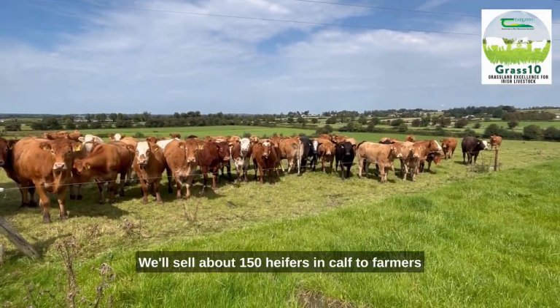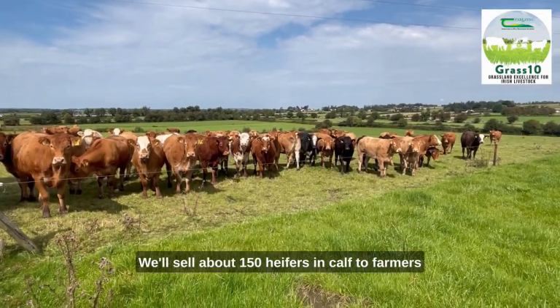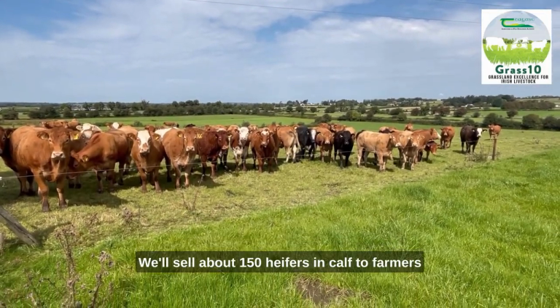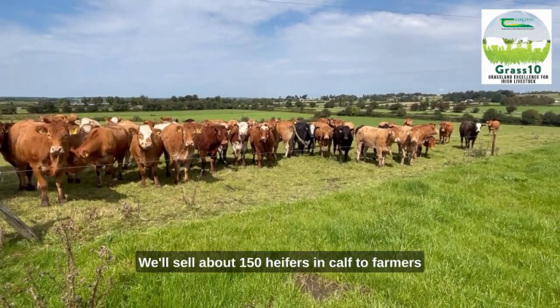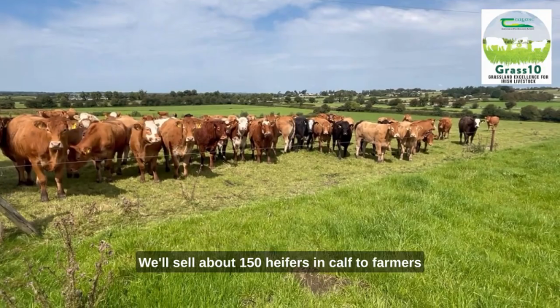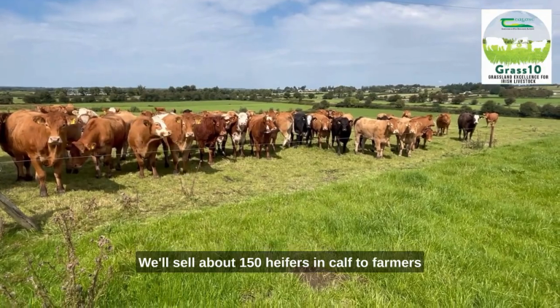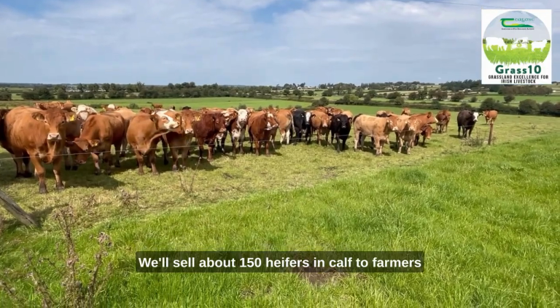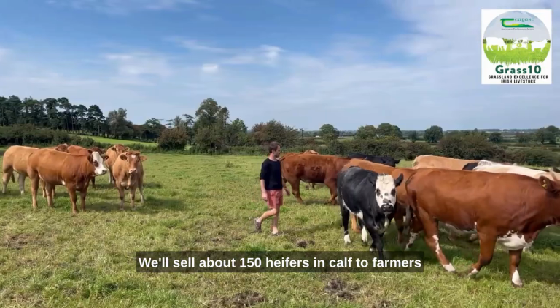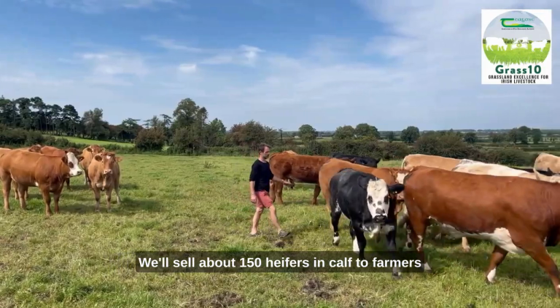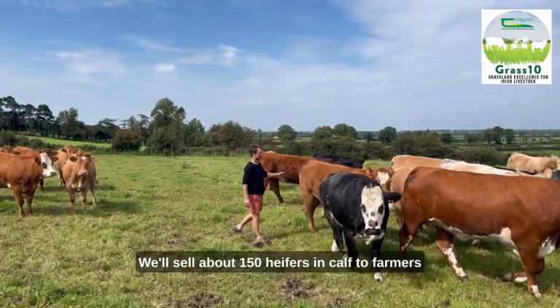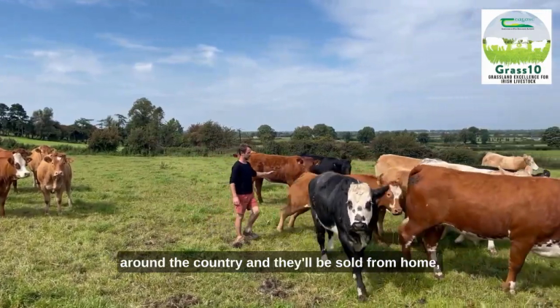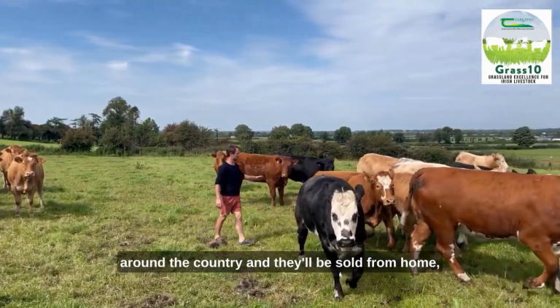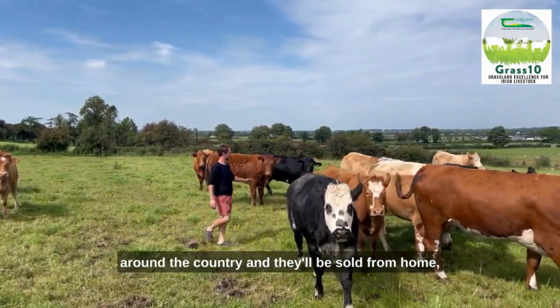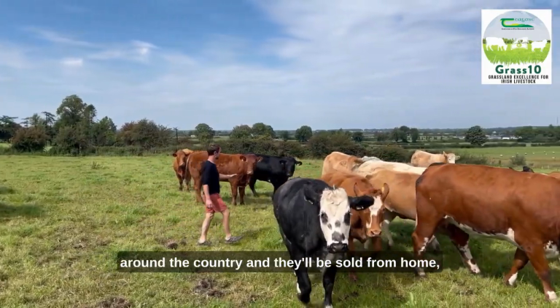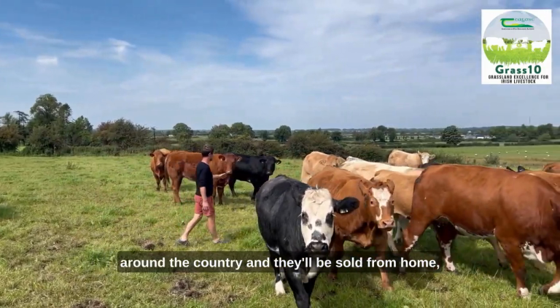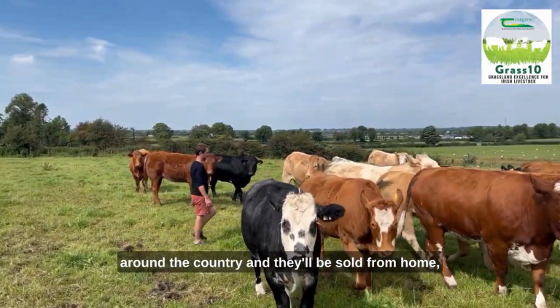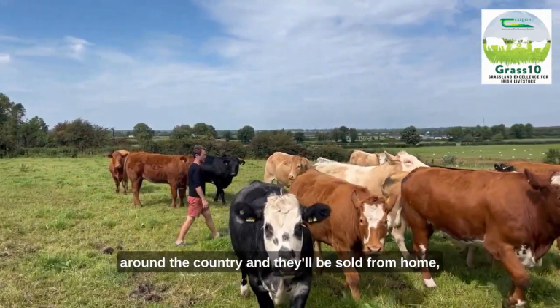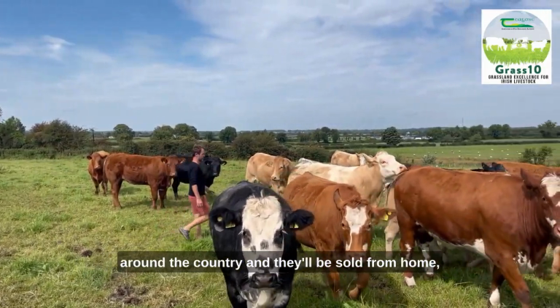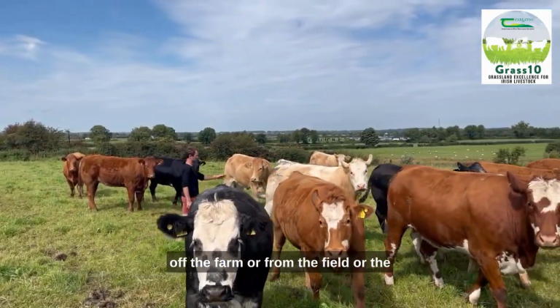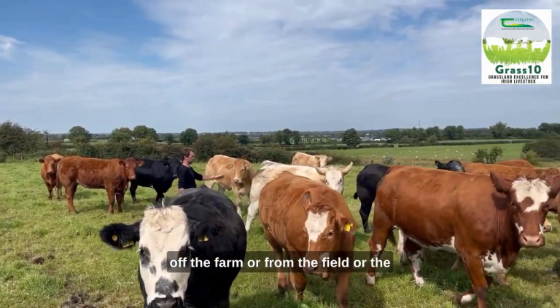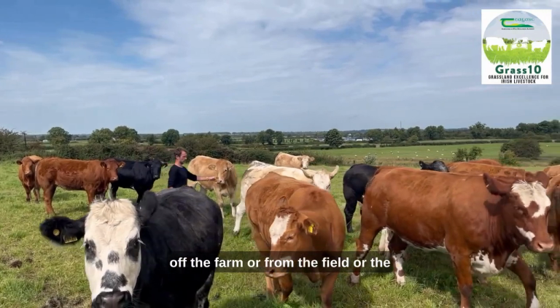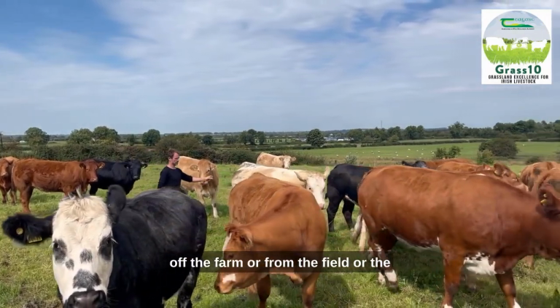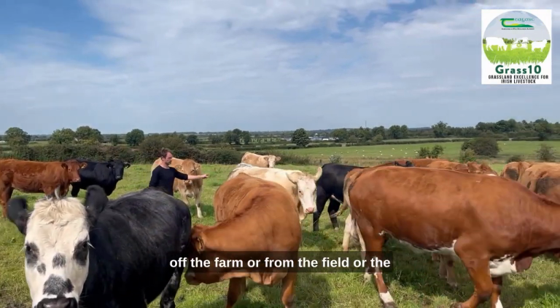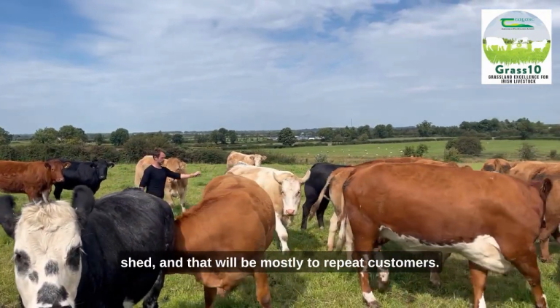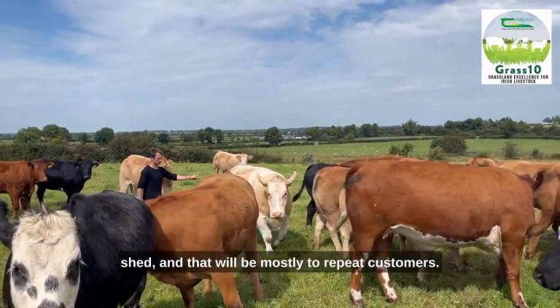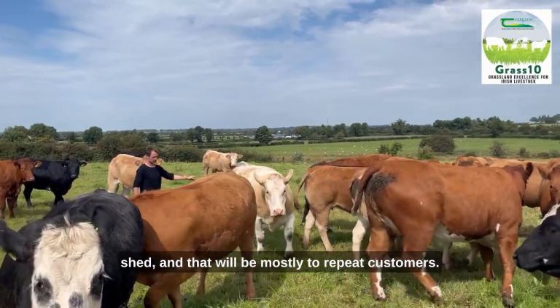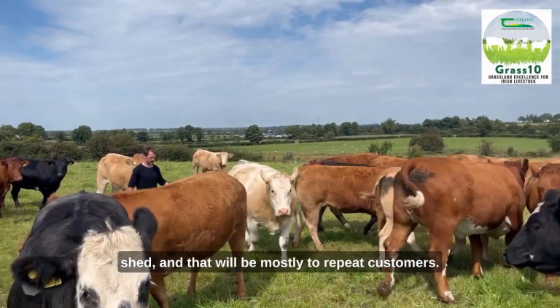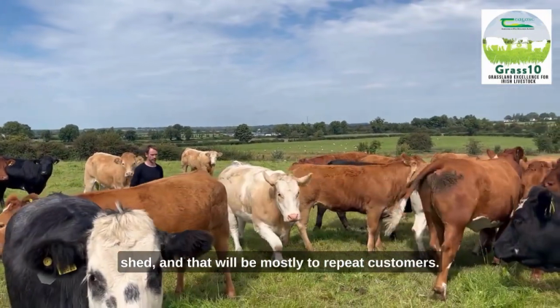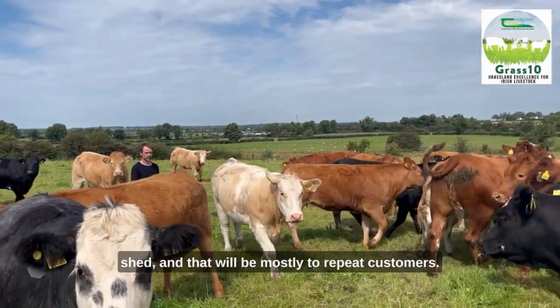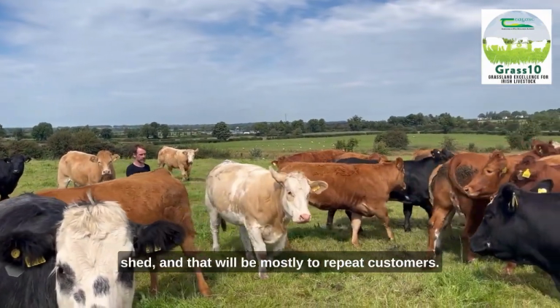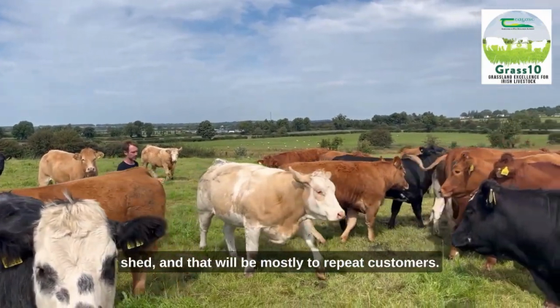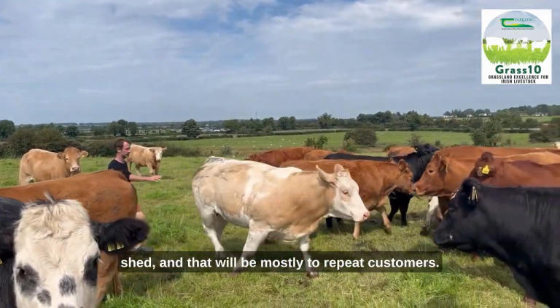We'll sell about 150 heifers in-calf to farmers around the country, and they'll be sold from home, off the farm, from the field or the shed, and that'll be mostly to repeat customers.